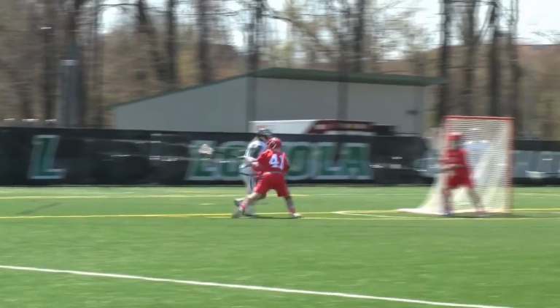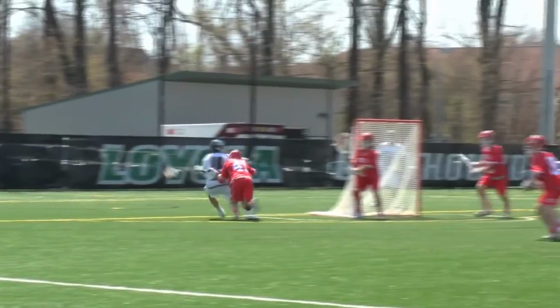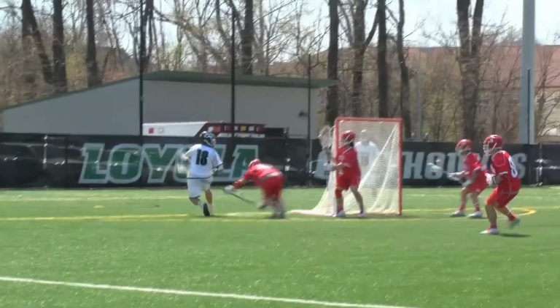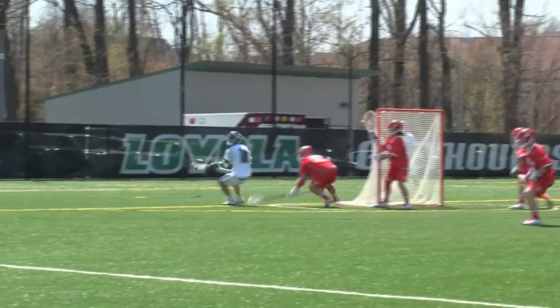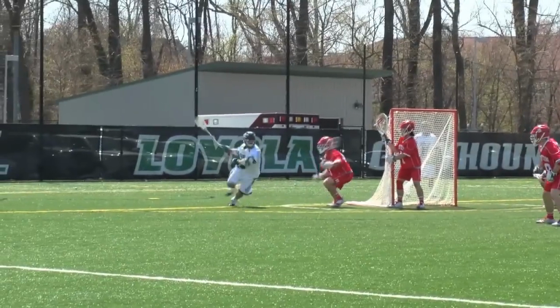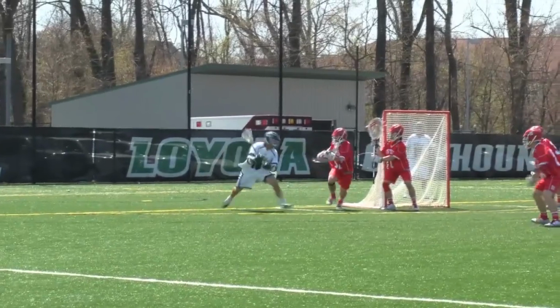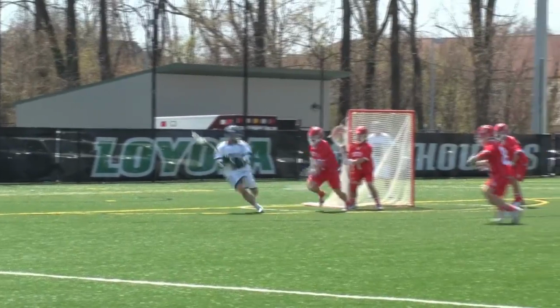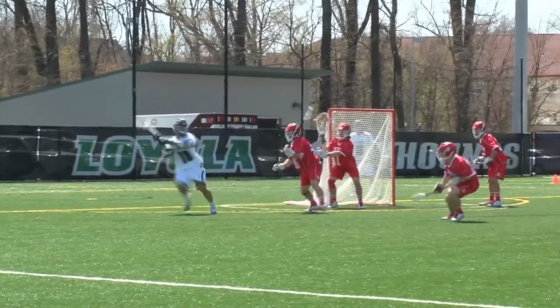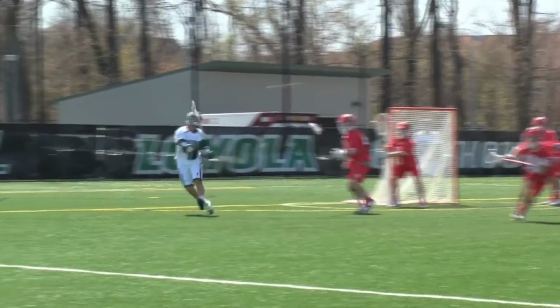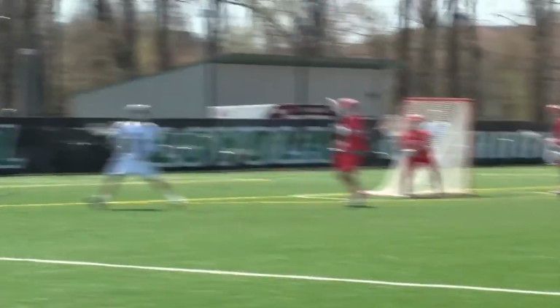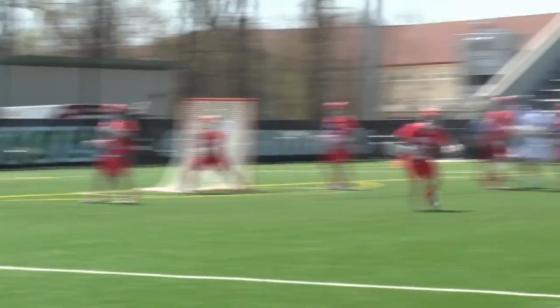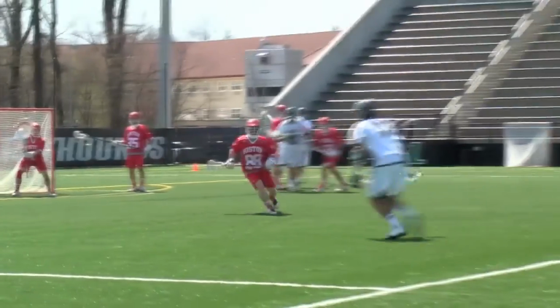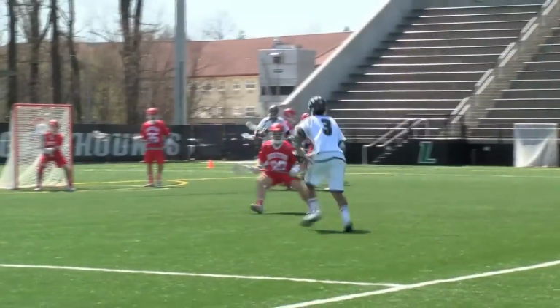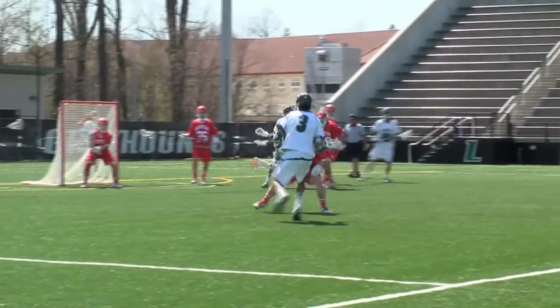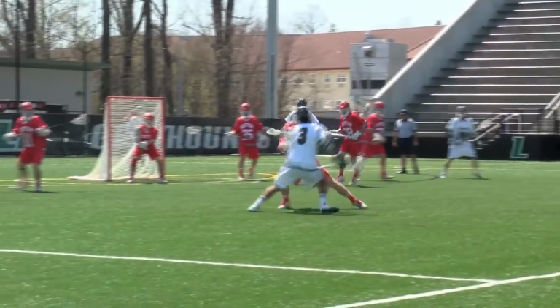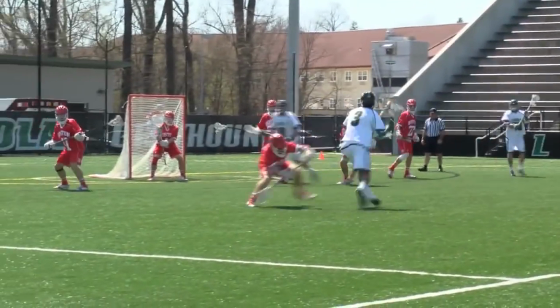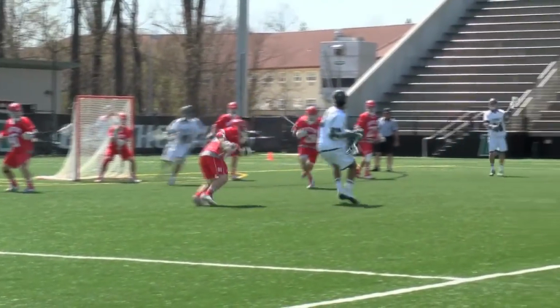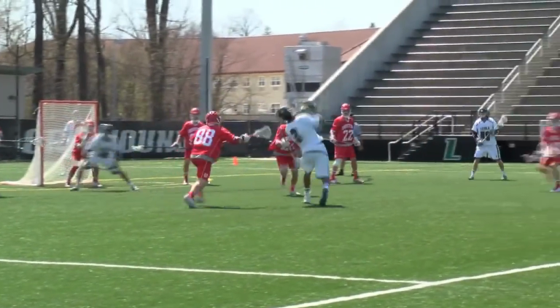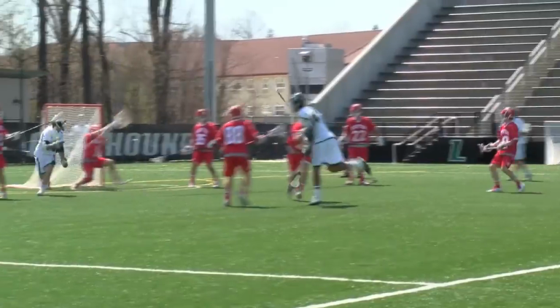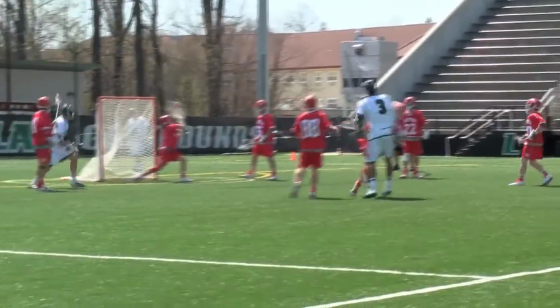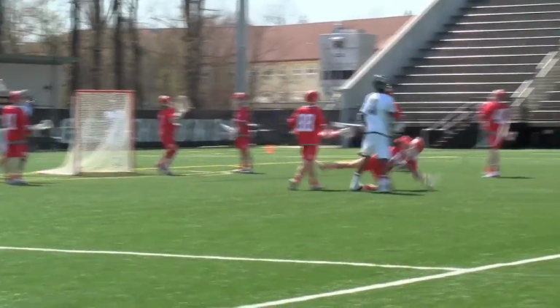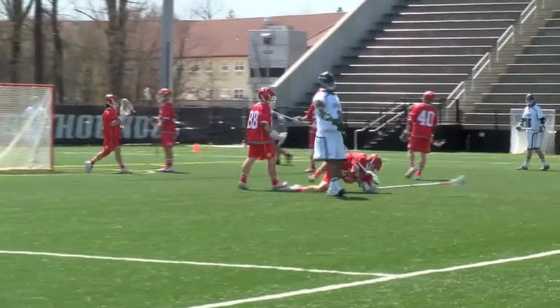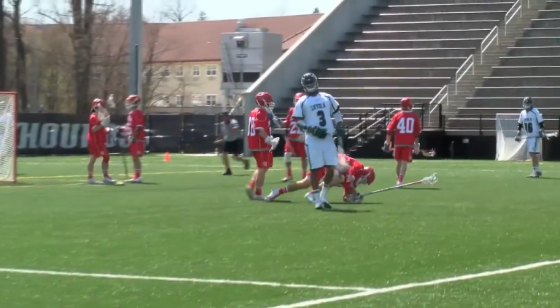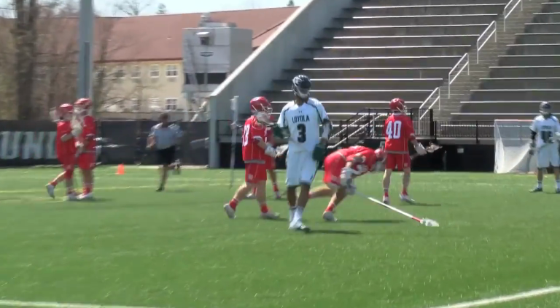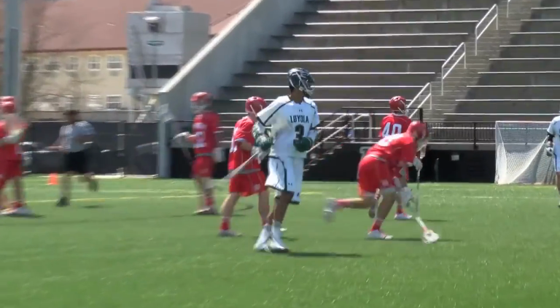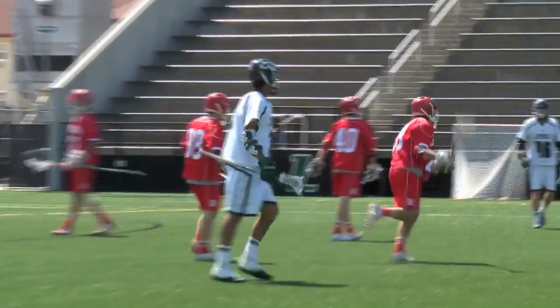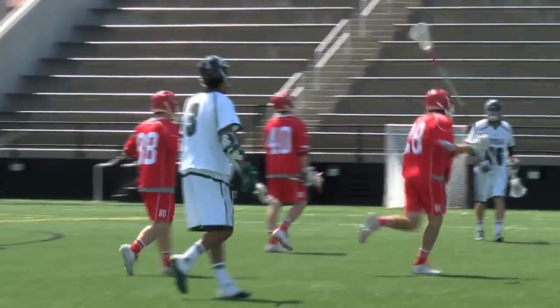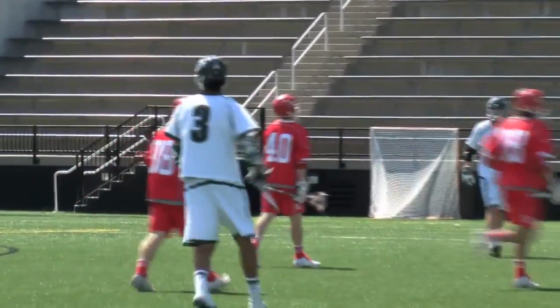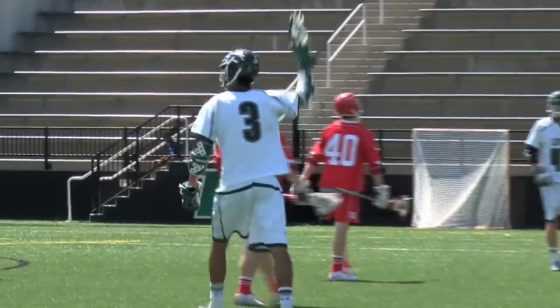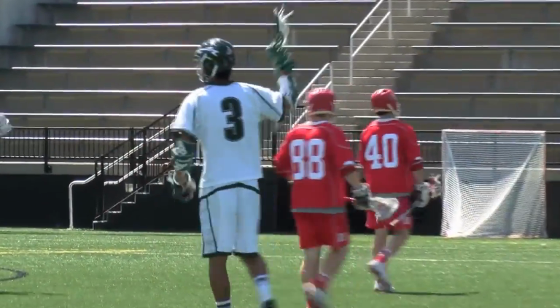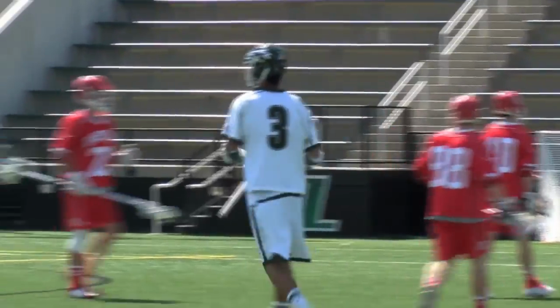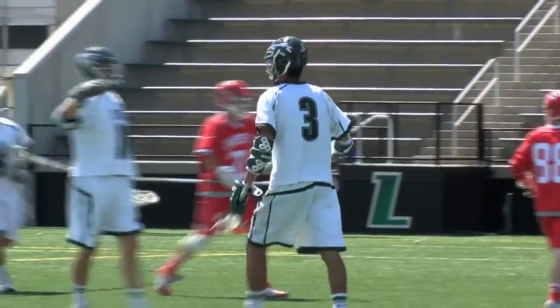Greyhound swinging around. Pontrello again. Just doing a great job — freeze, and there it is. Robar Dennis to the back of the net.